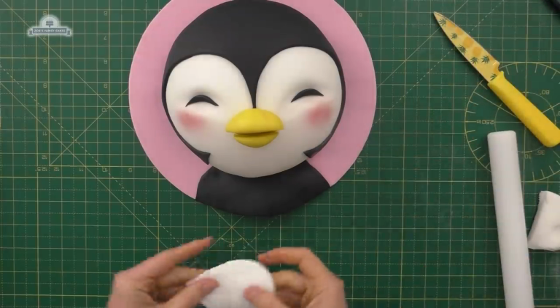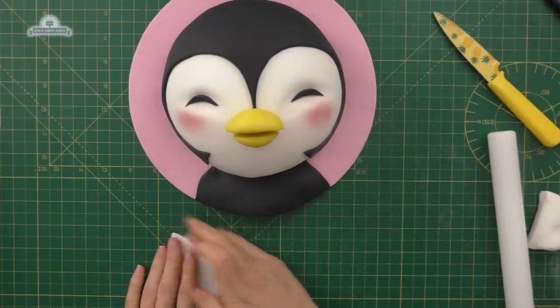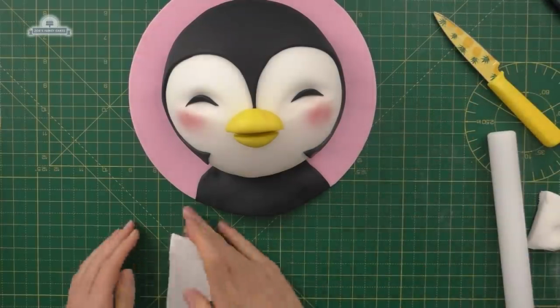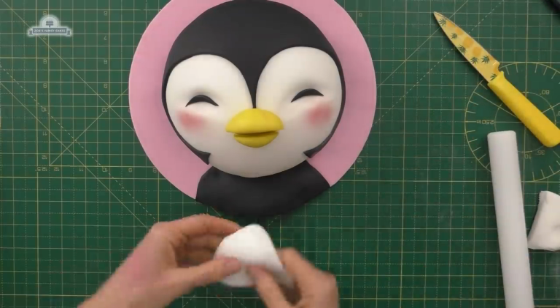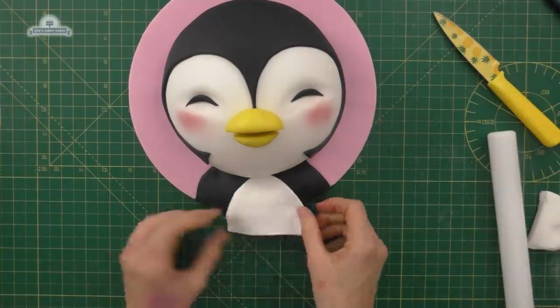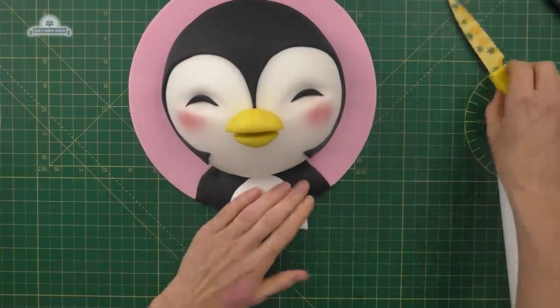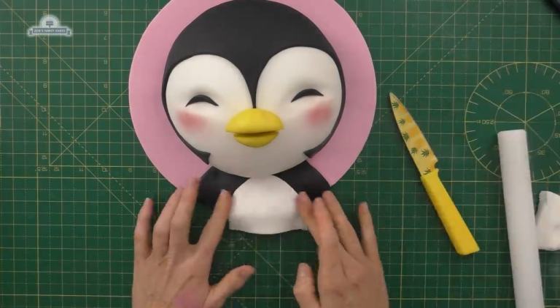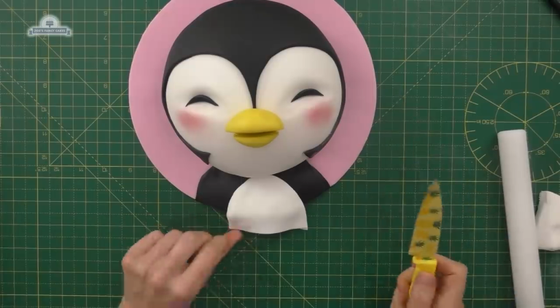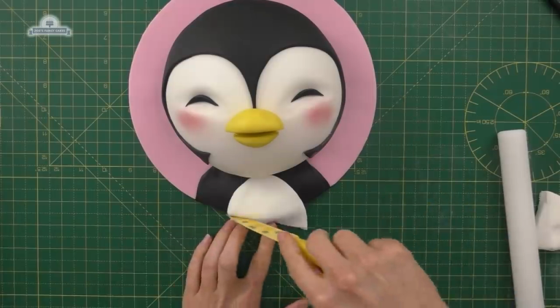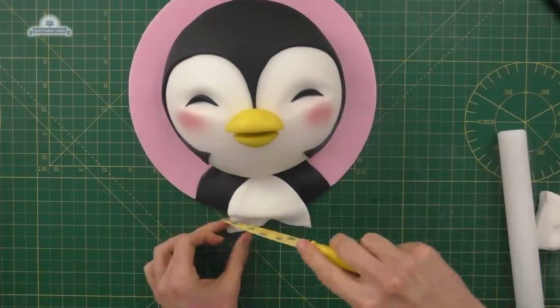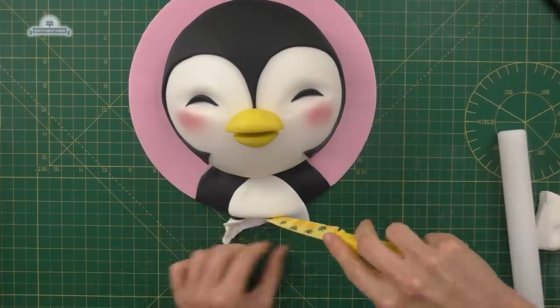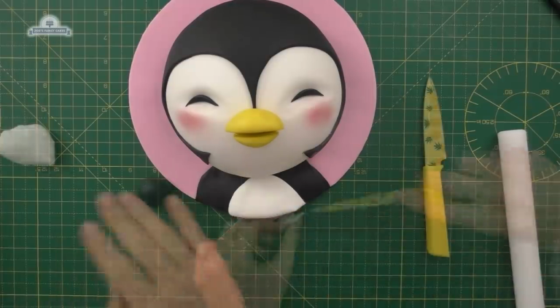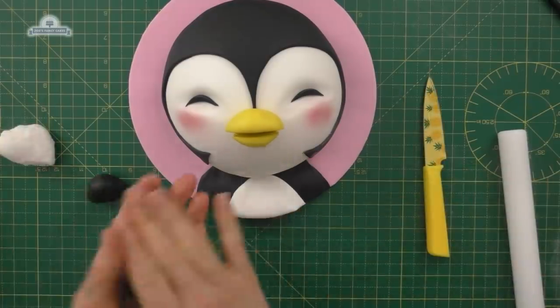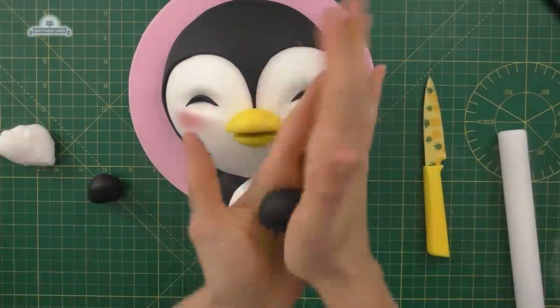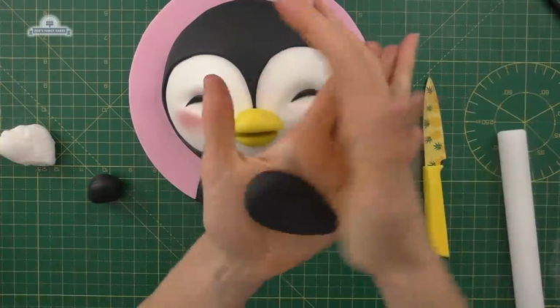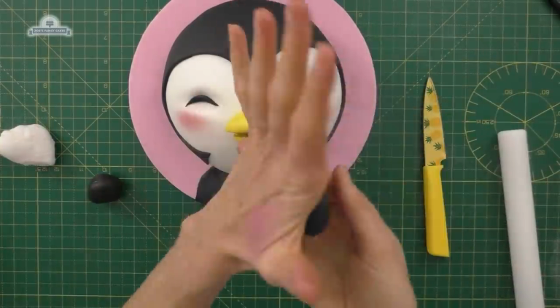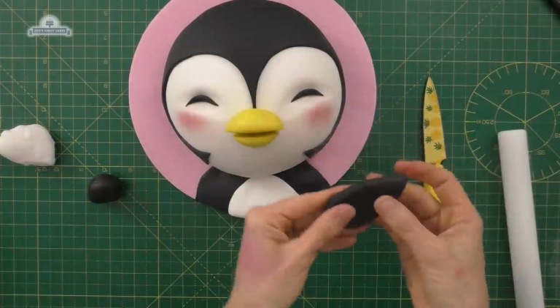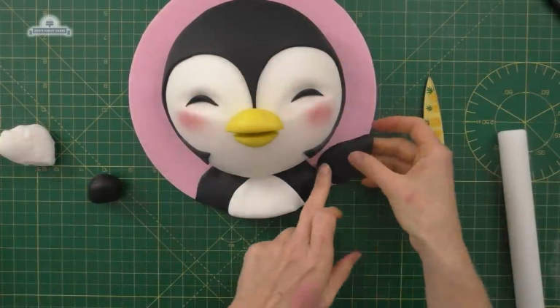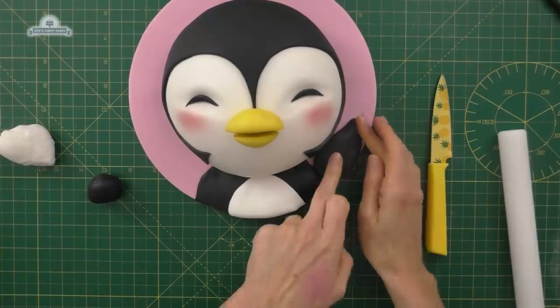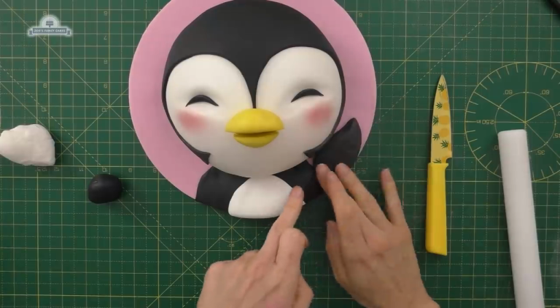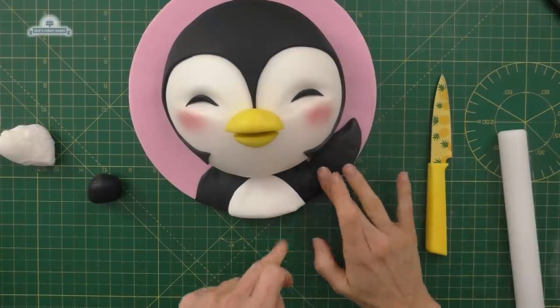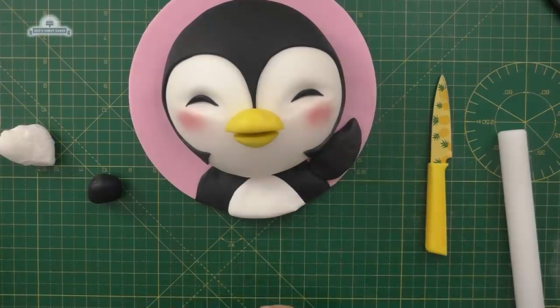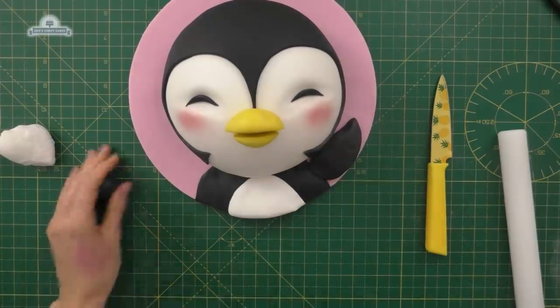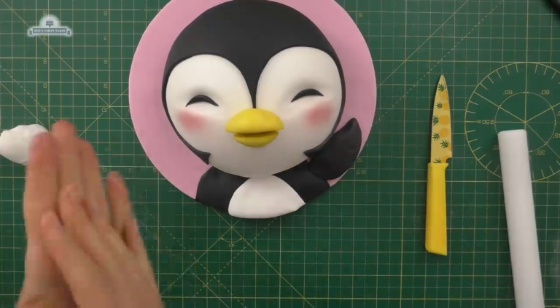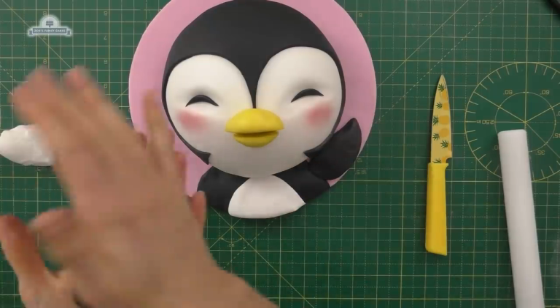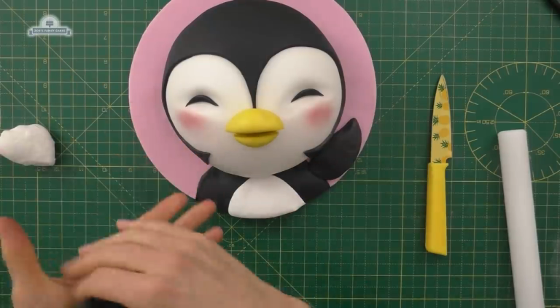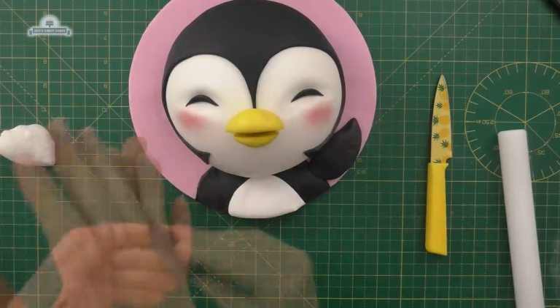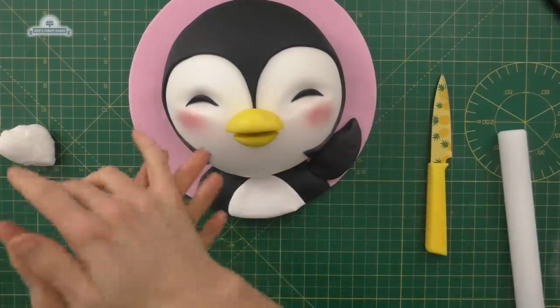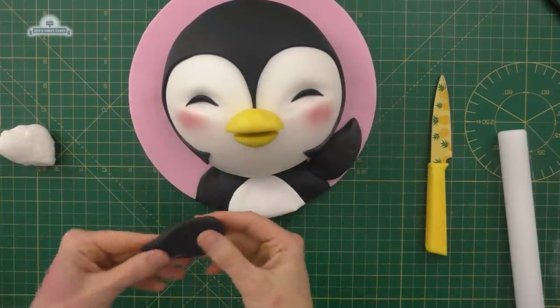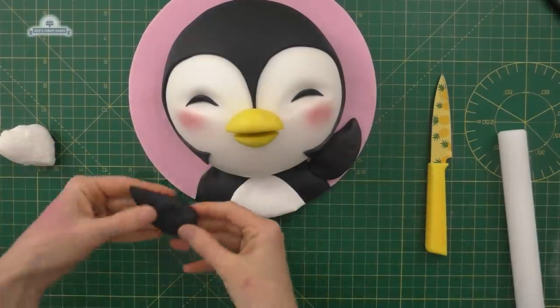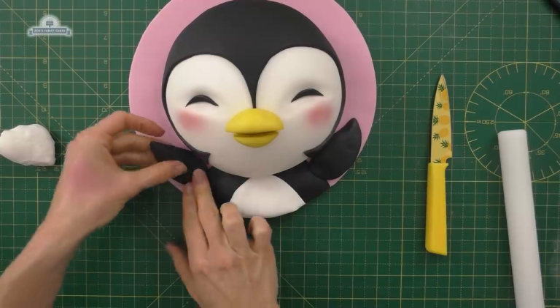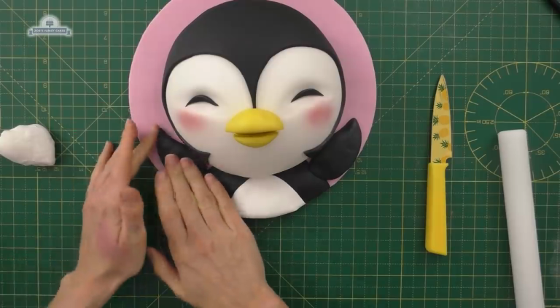It looks like it's got sideburns, and then a little white bit for the middle — I'm trying to curve it so it kind of matches the shape of the body. Cut anything off that goes below that black bit. Let's give it some little wings — kind of a teardrop that's flattened a little bit — and we'll just press those on either side.